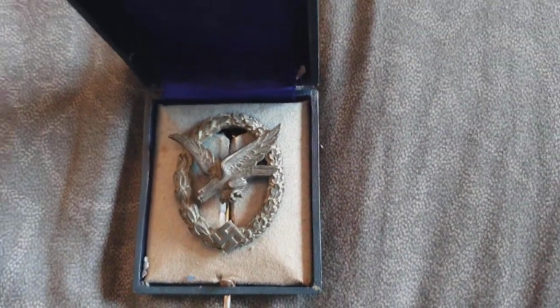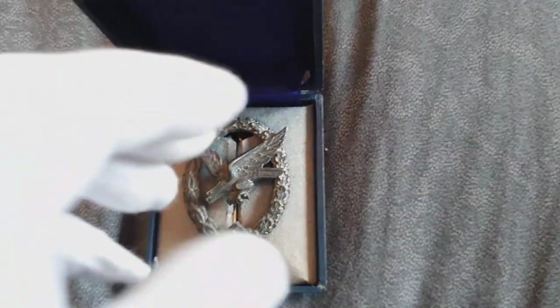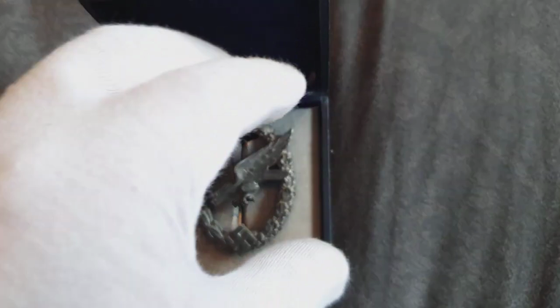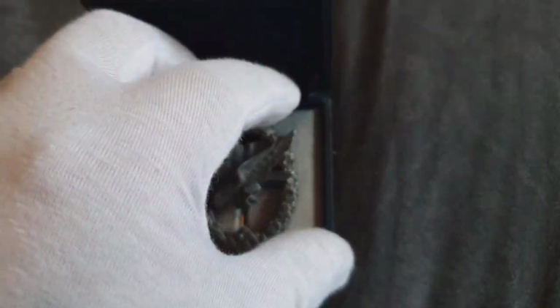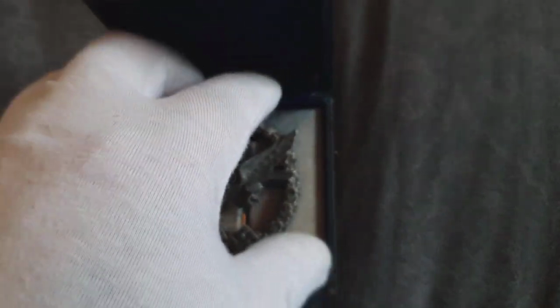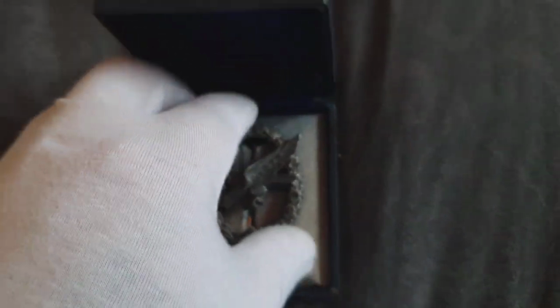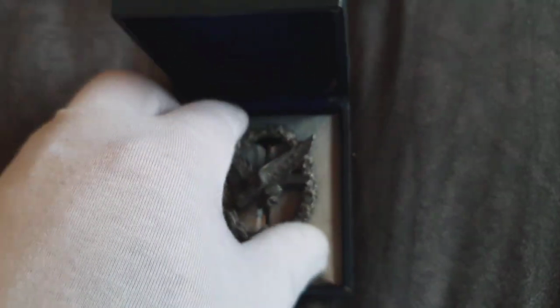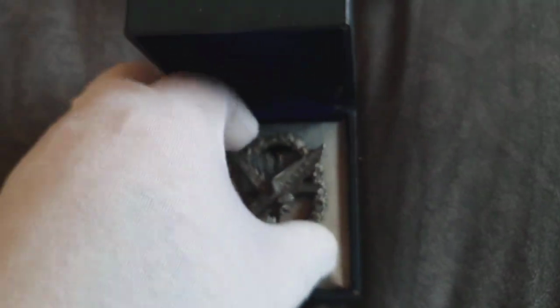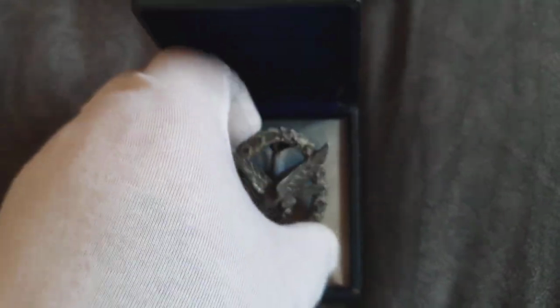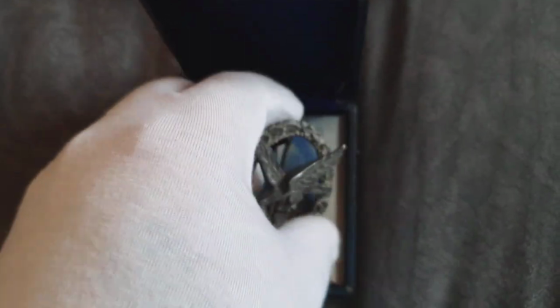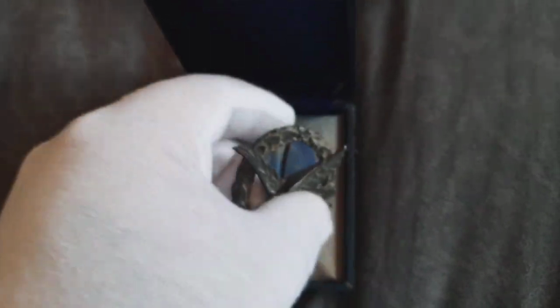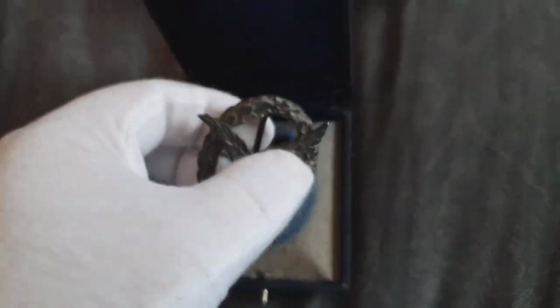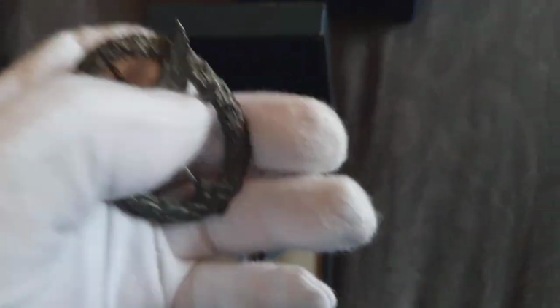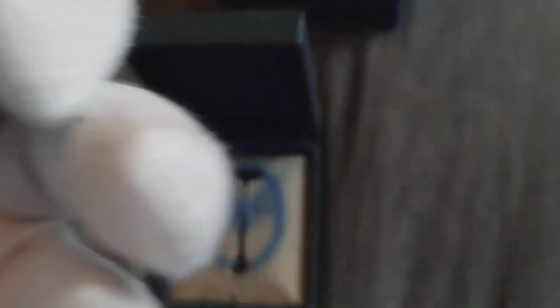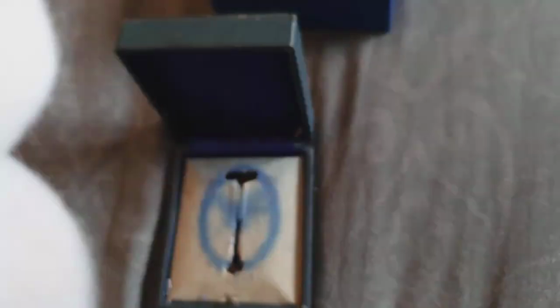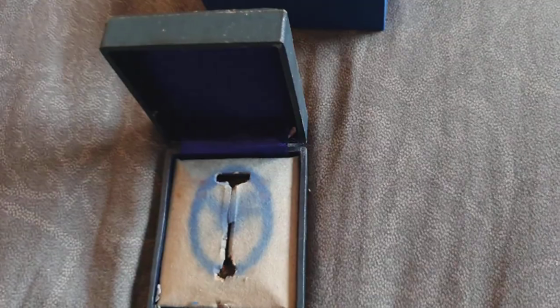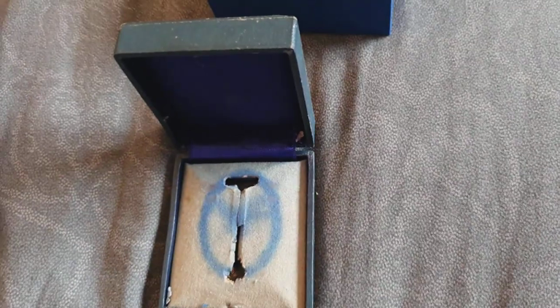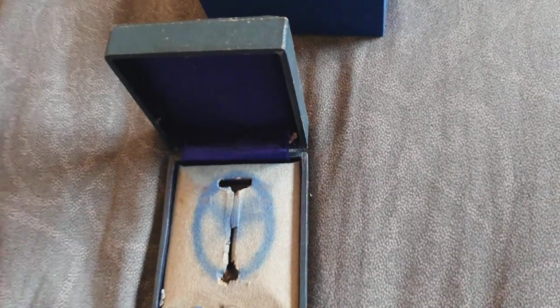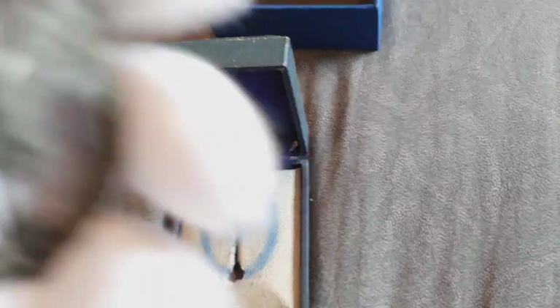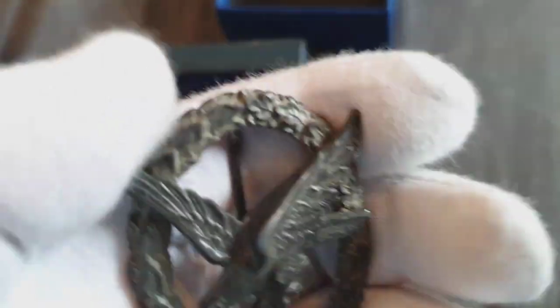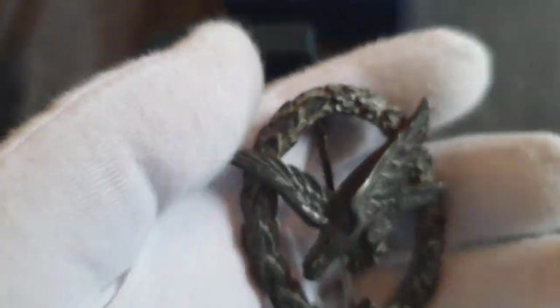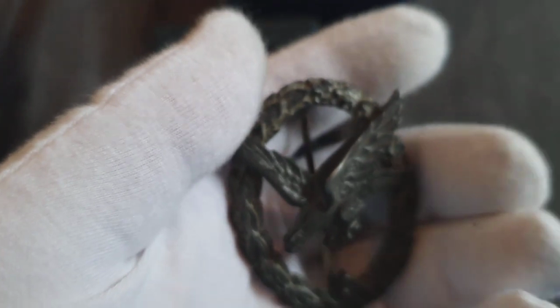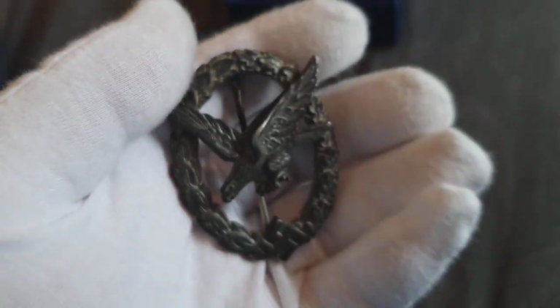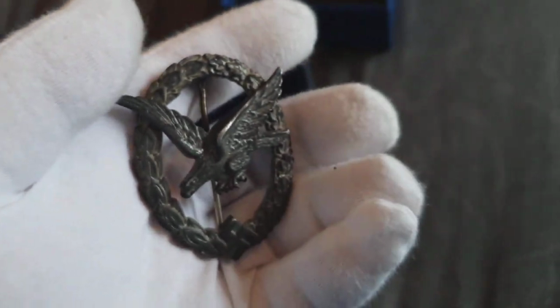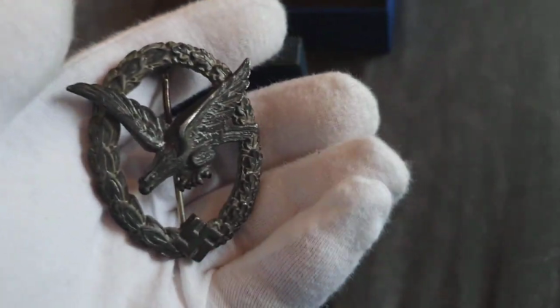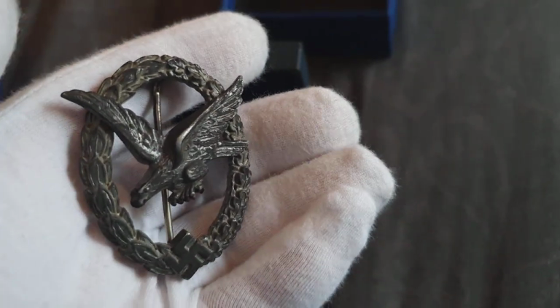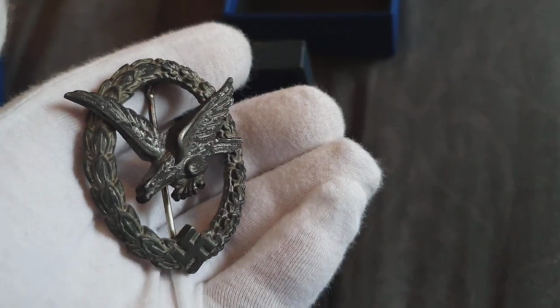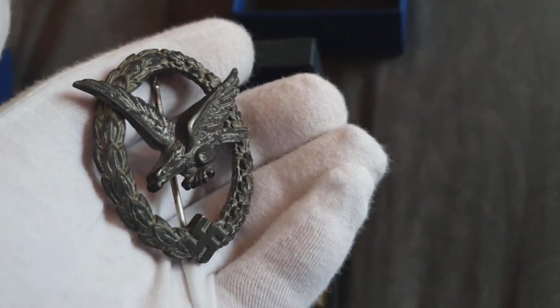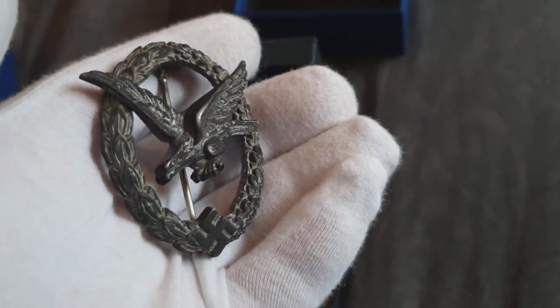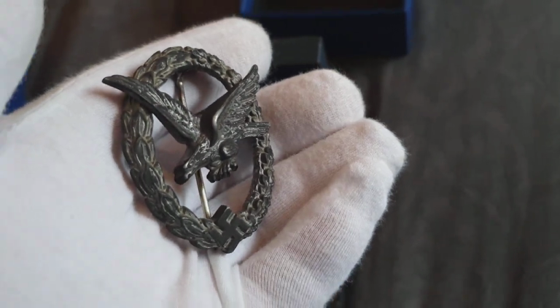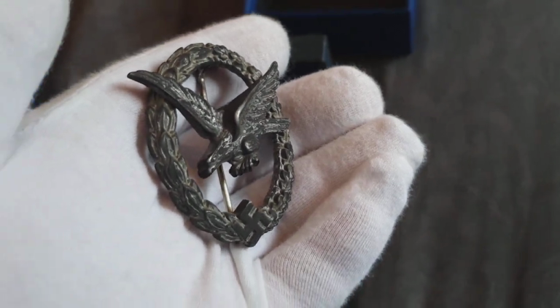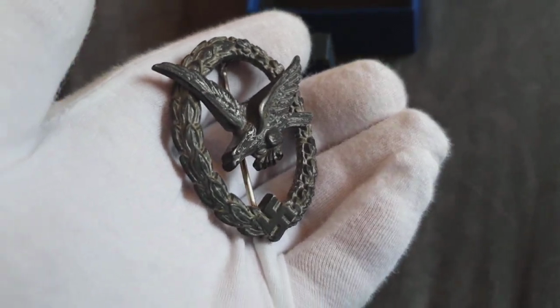Not the badge itself, I mean the case. The badge is very nice indeed.